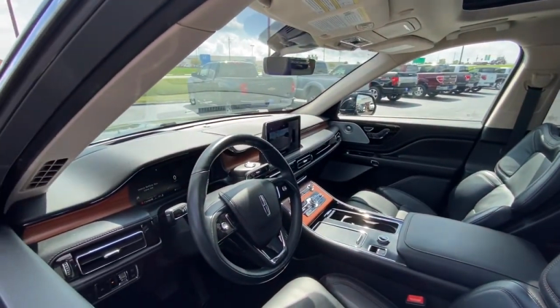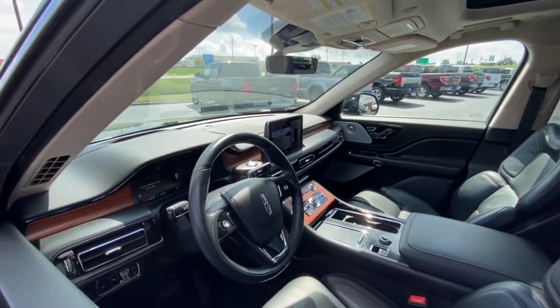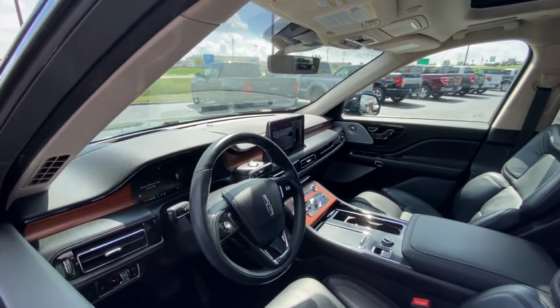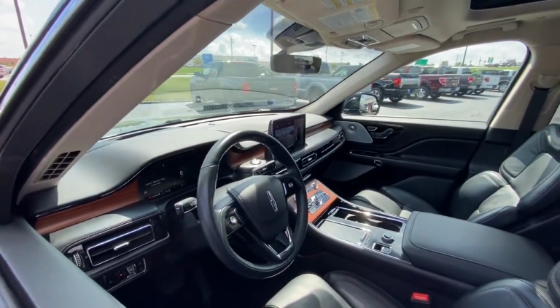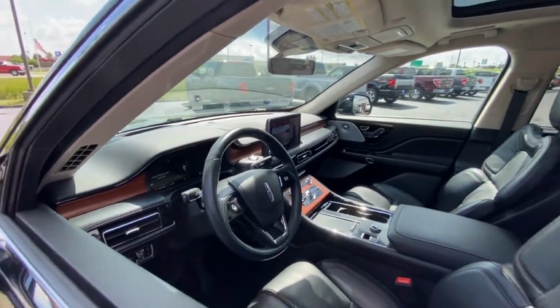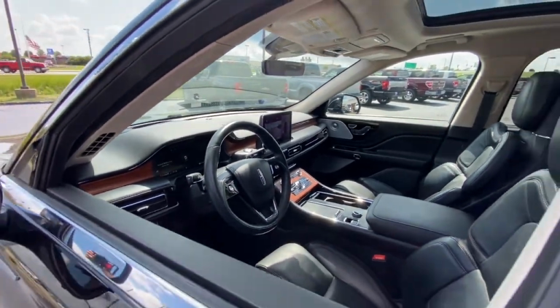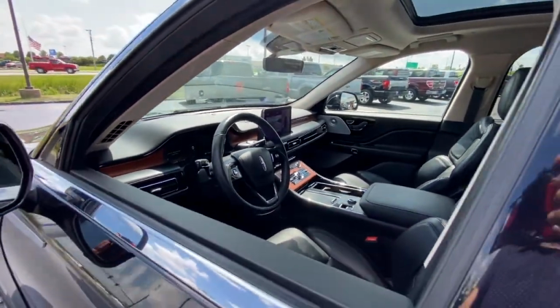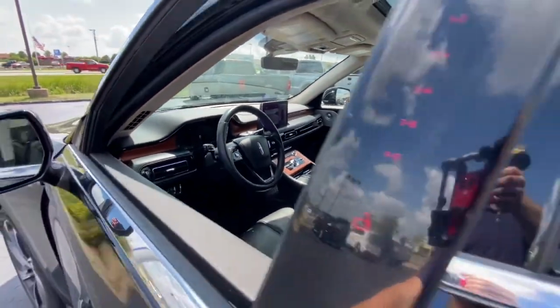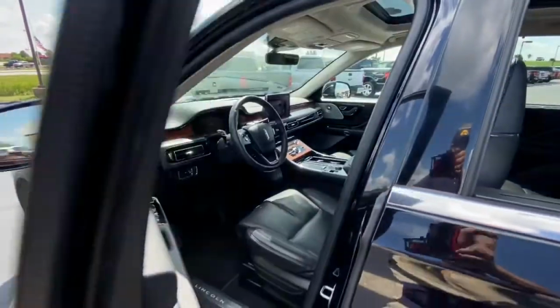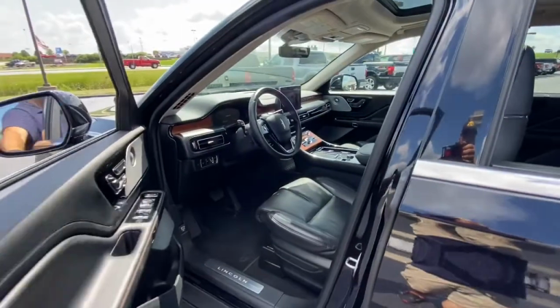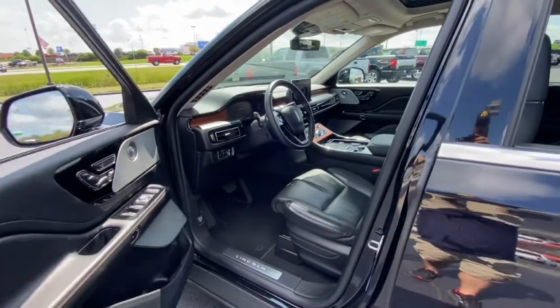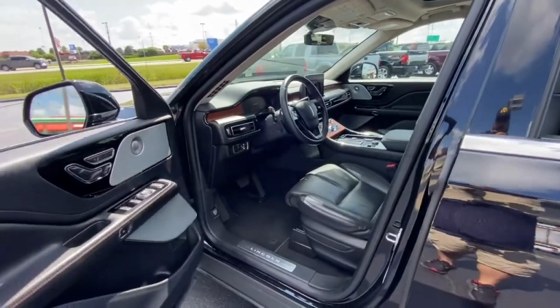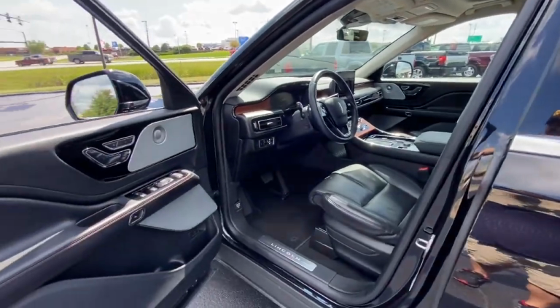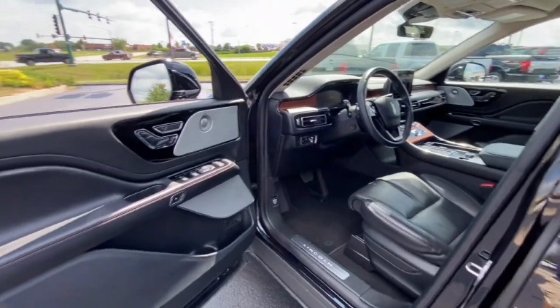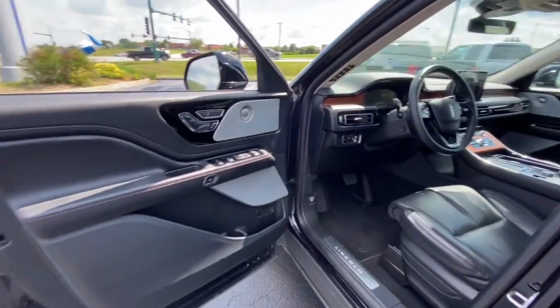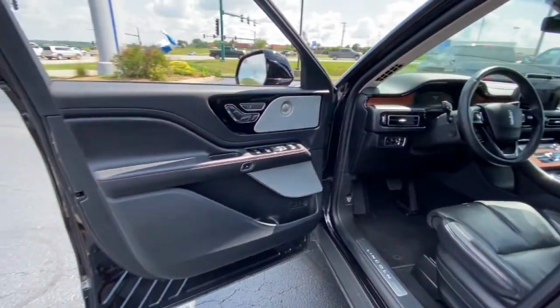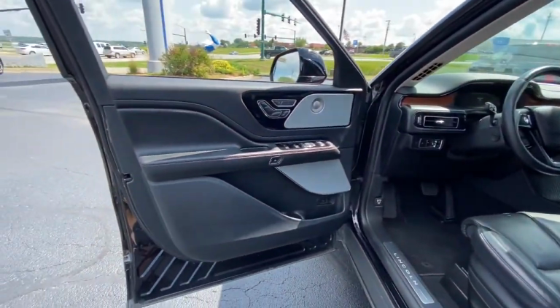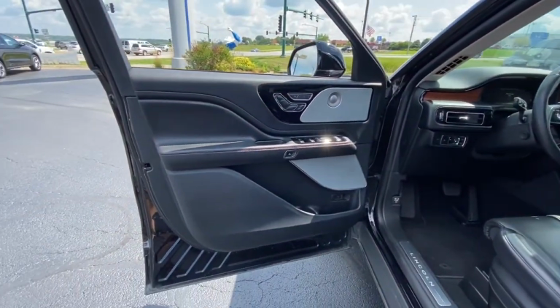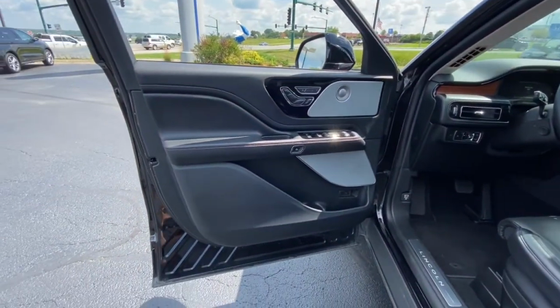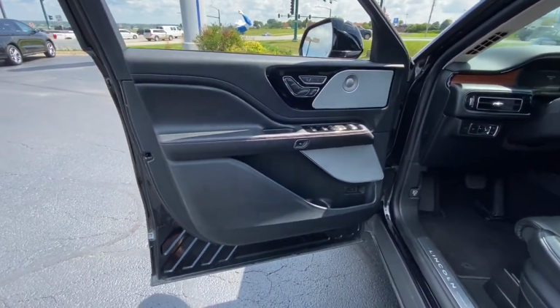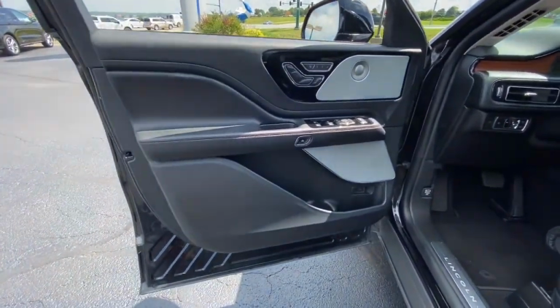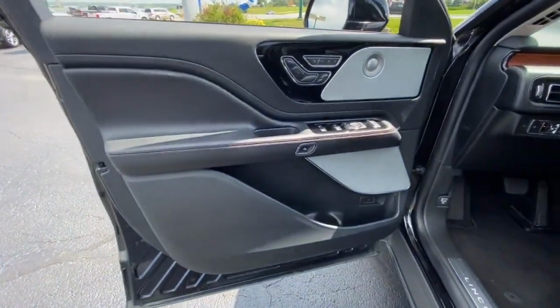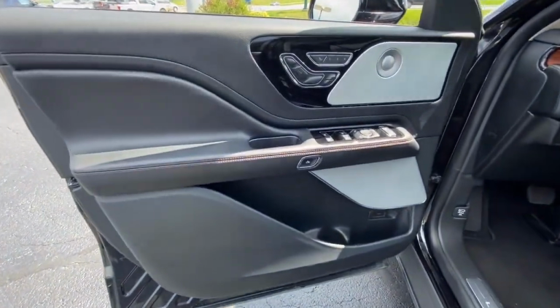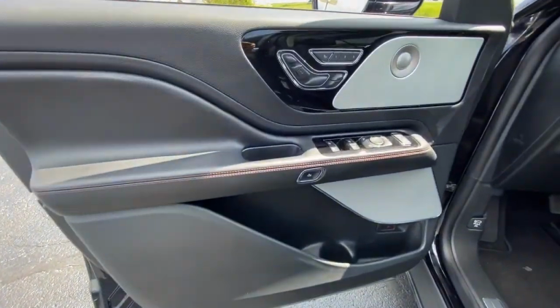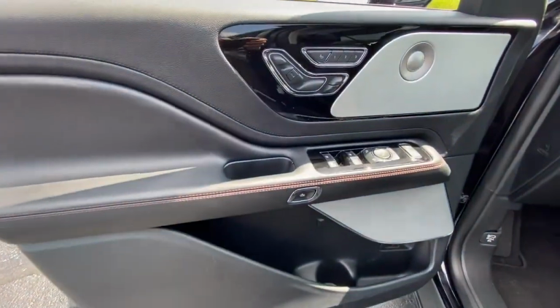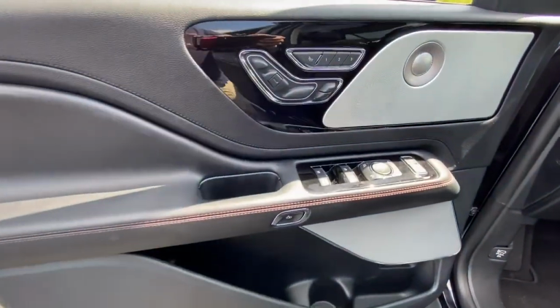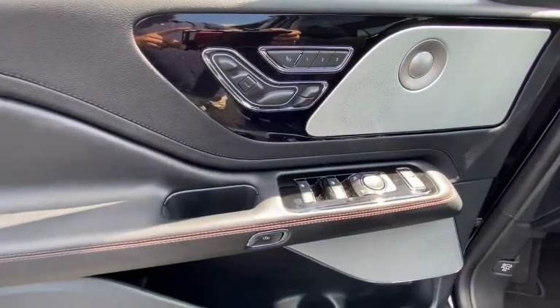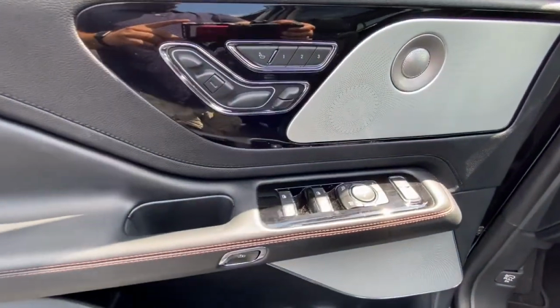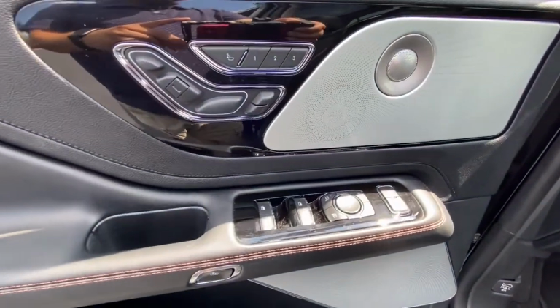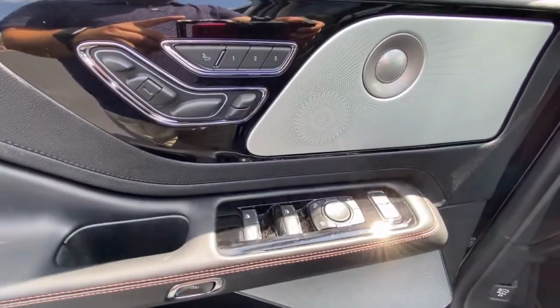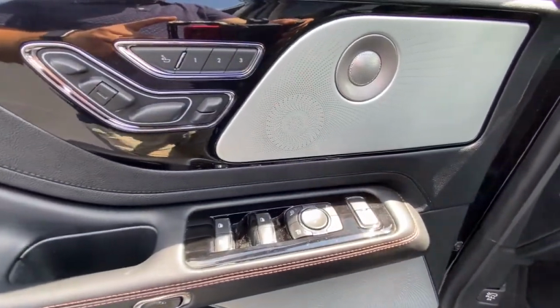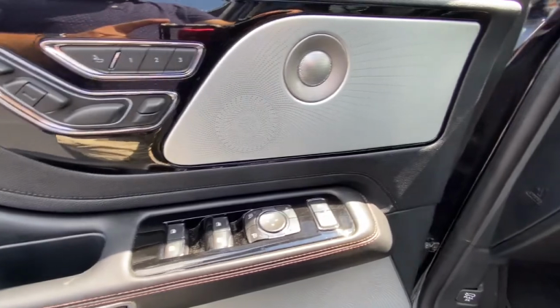From its standard suite of driver assist tech, to its premium entertainment system, to its gusty power, this vehicle is designed to elevate all of your adventures.